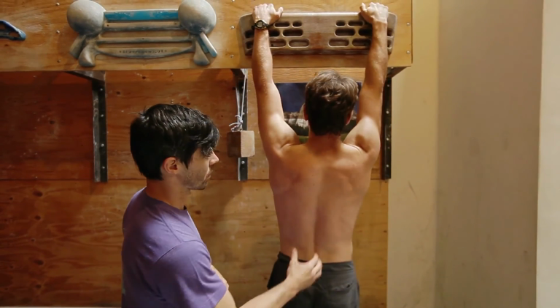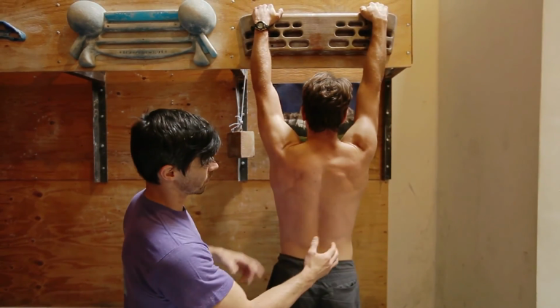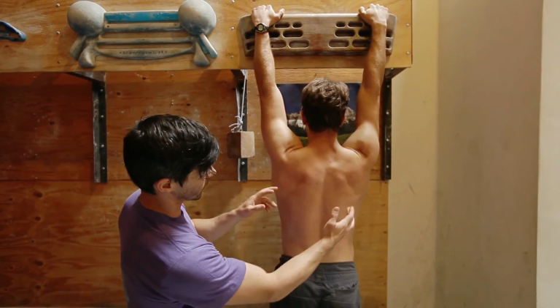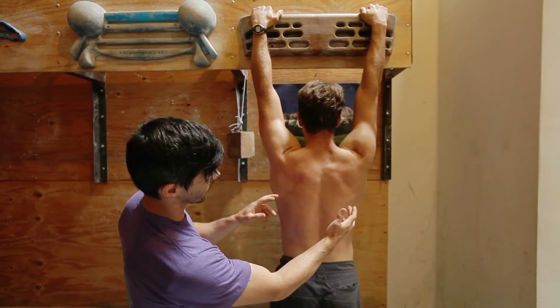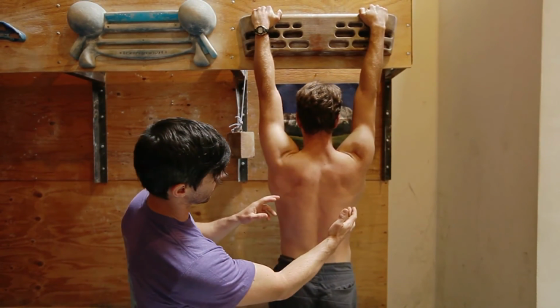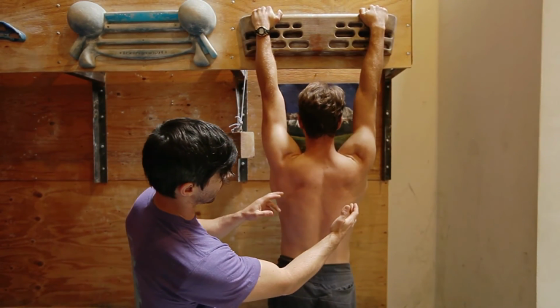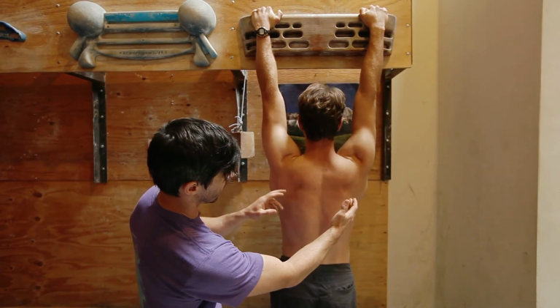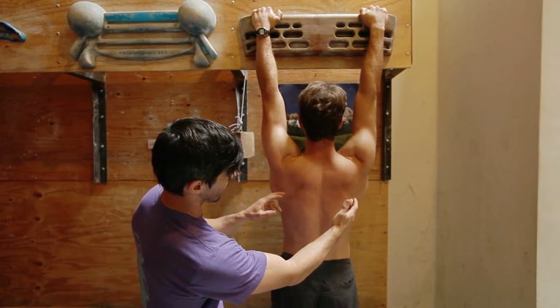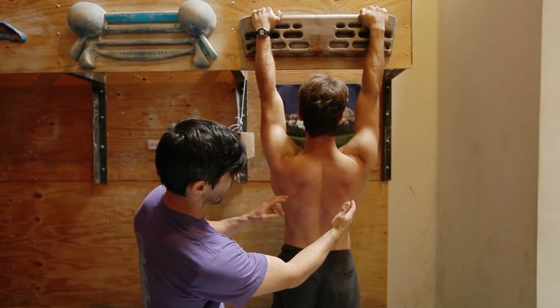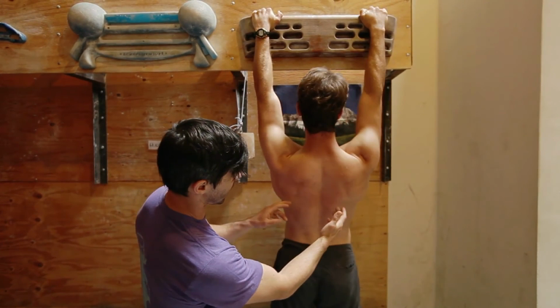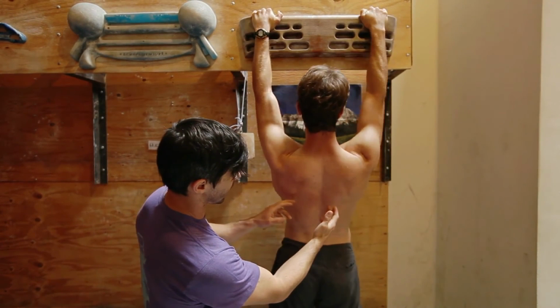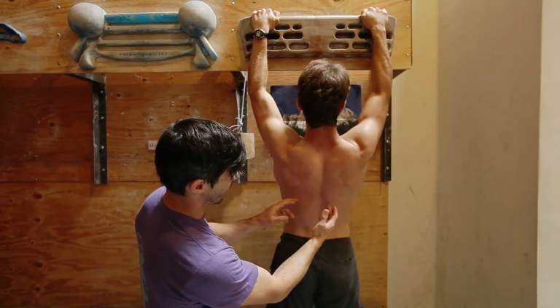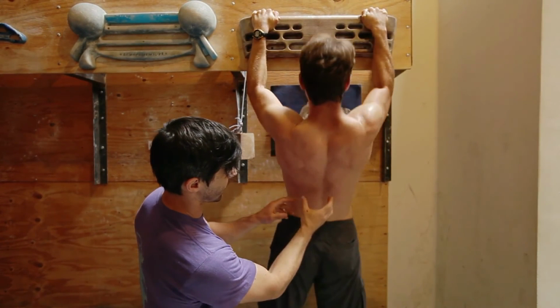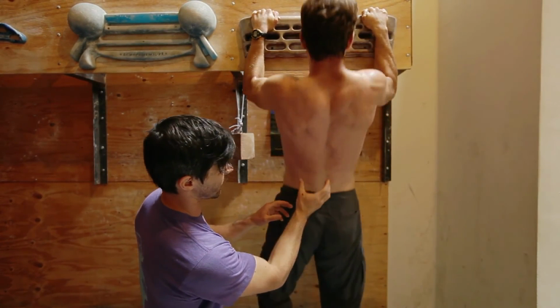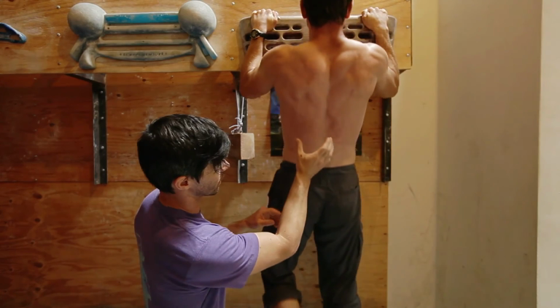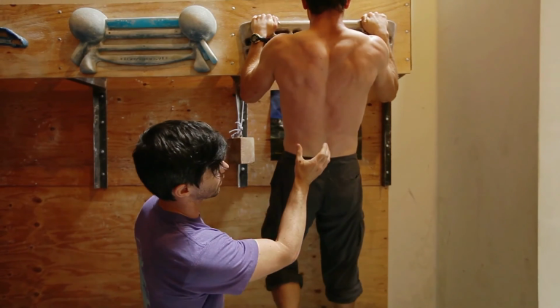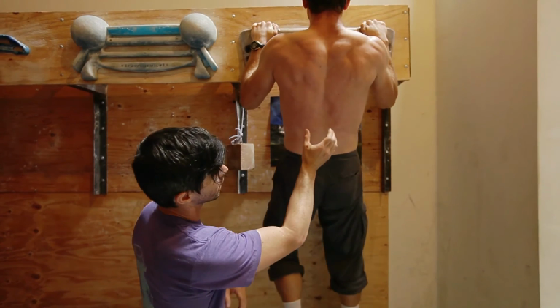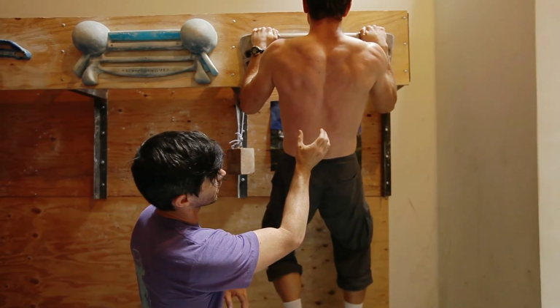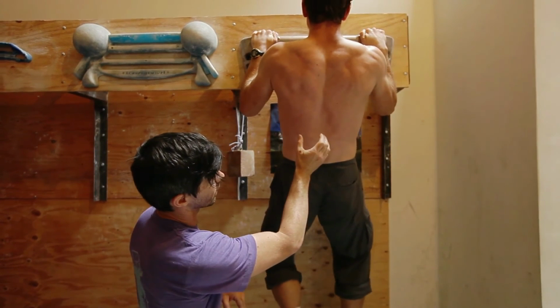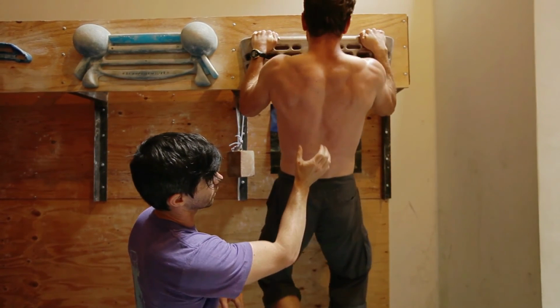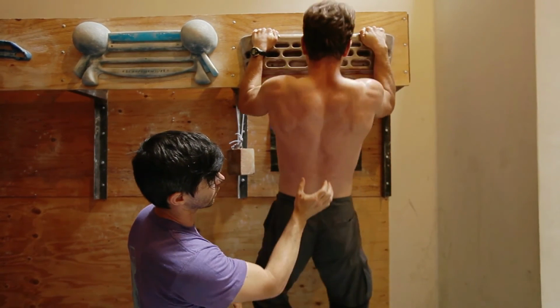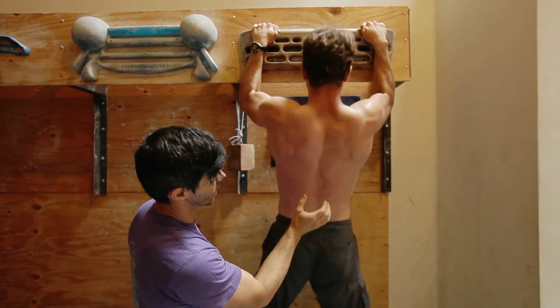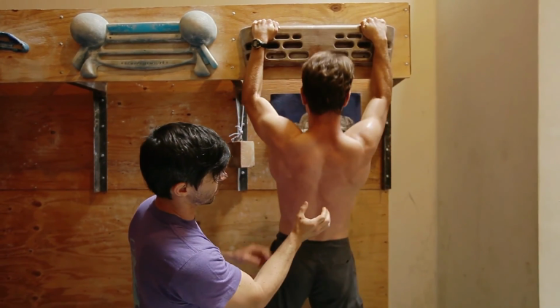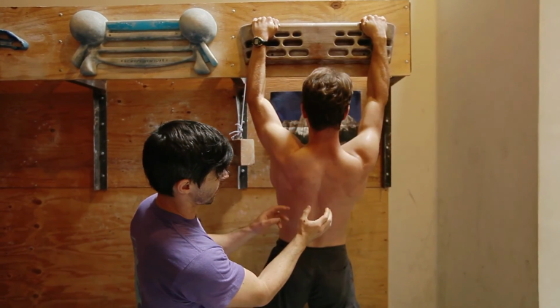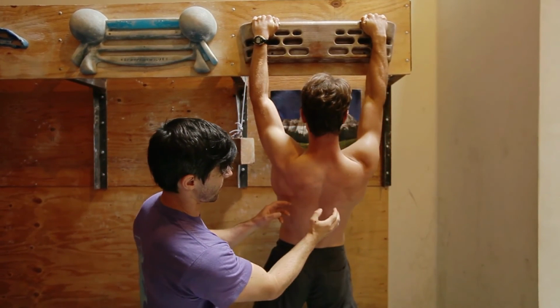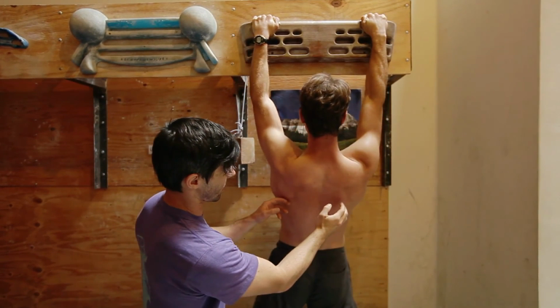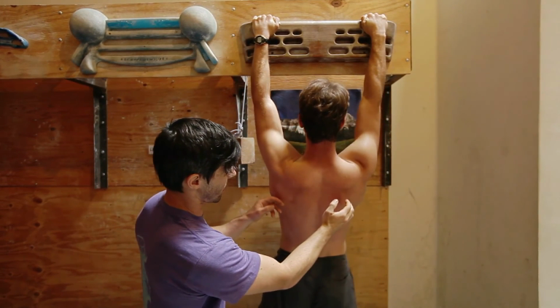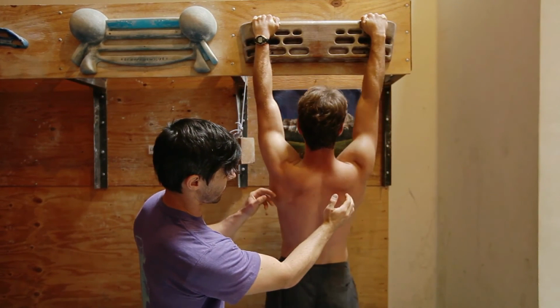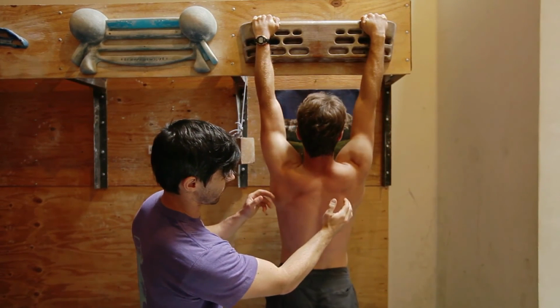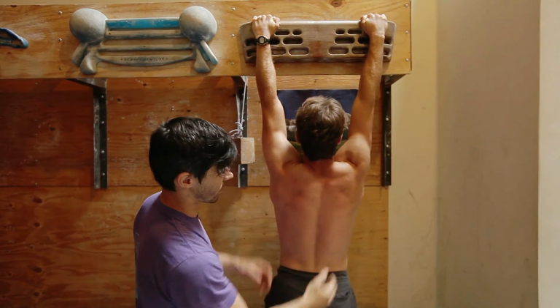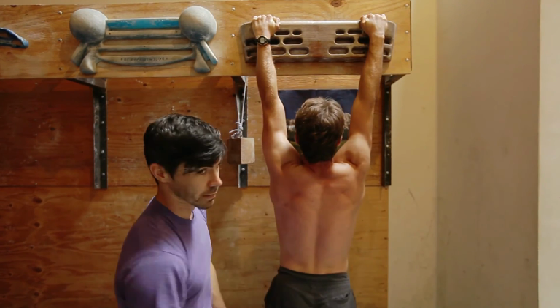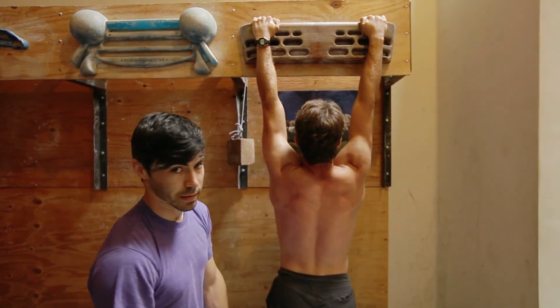So watch here — the shoulder blades come in and then he goes up. Then he's going to lower down and then they go out. That's it.